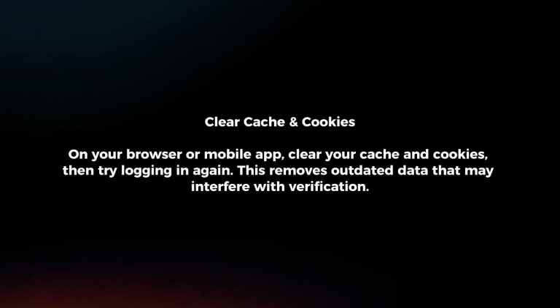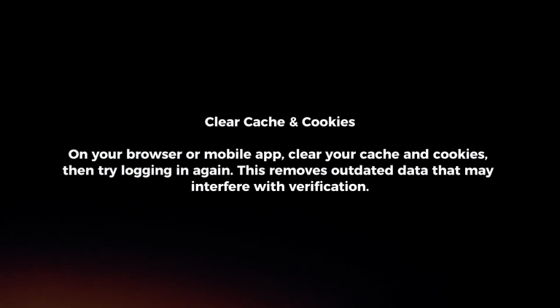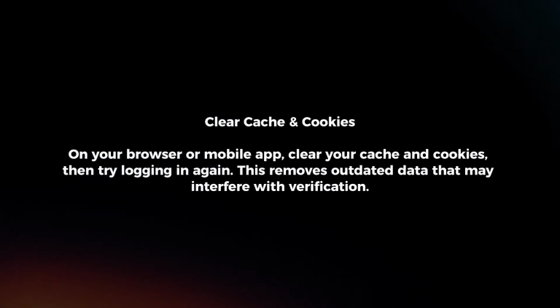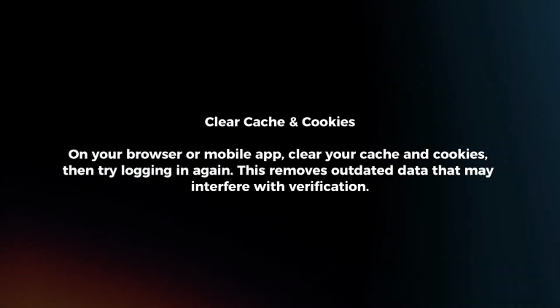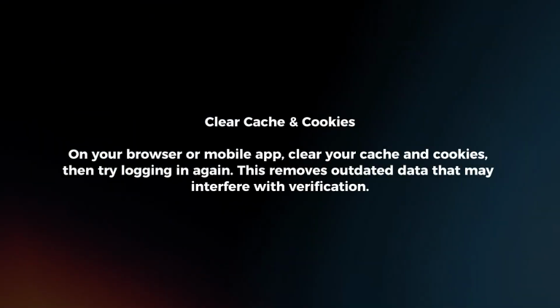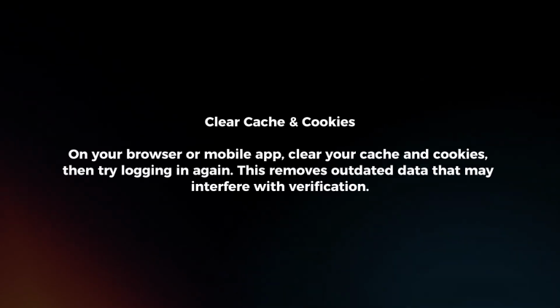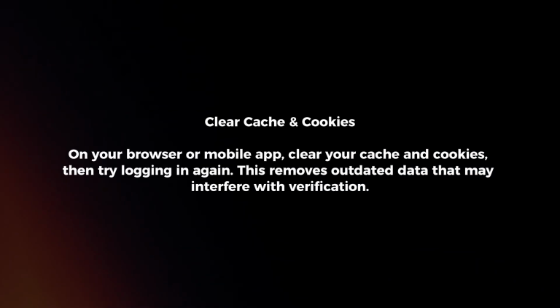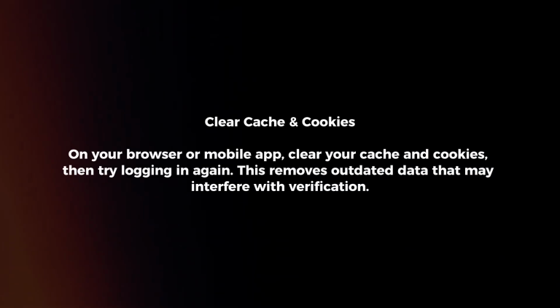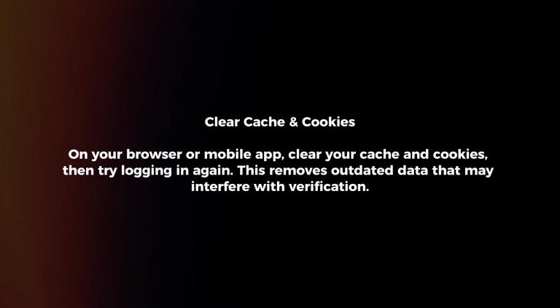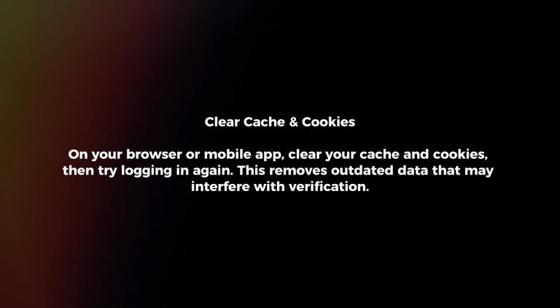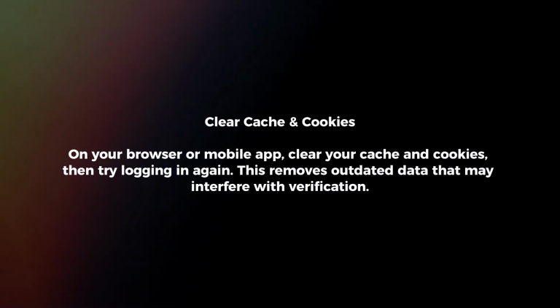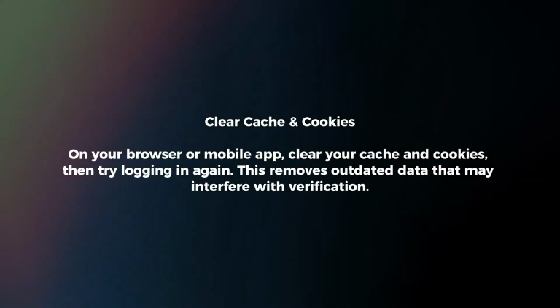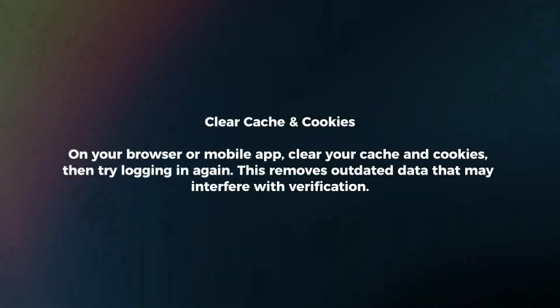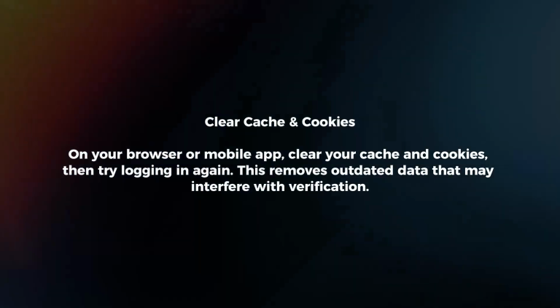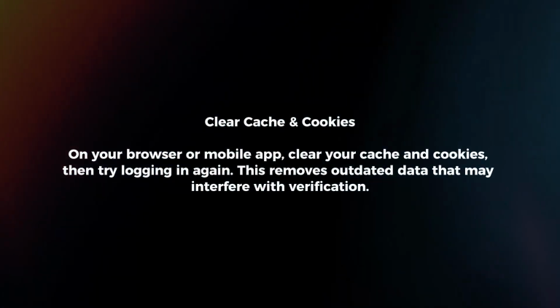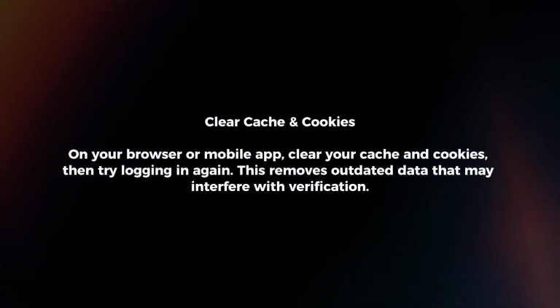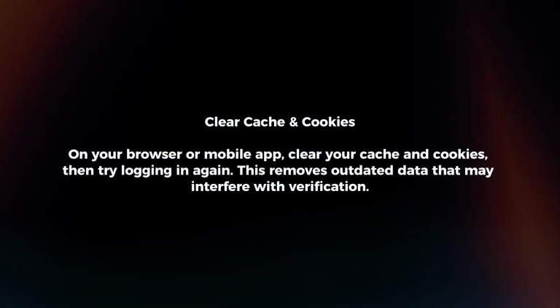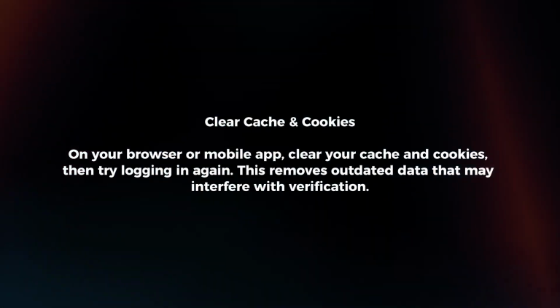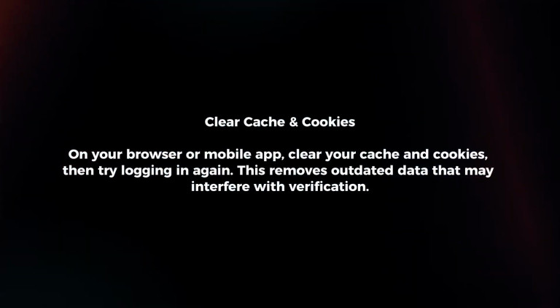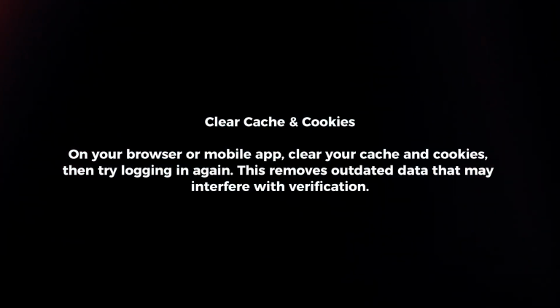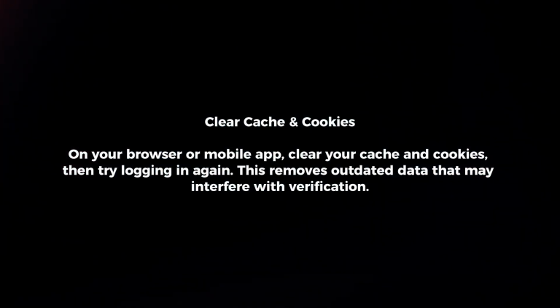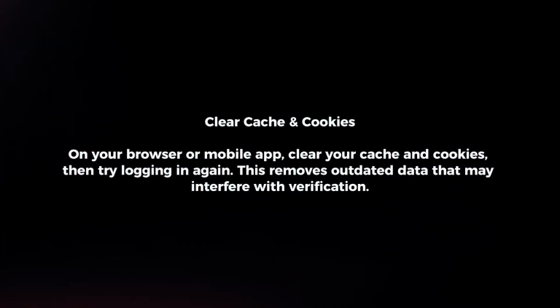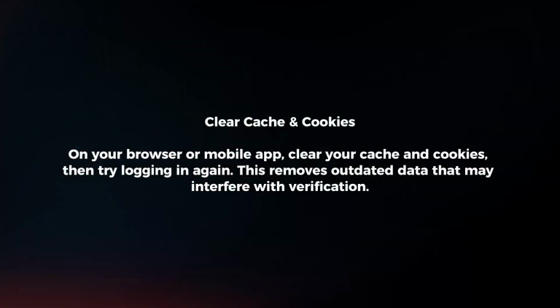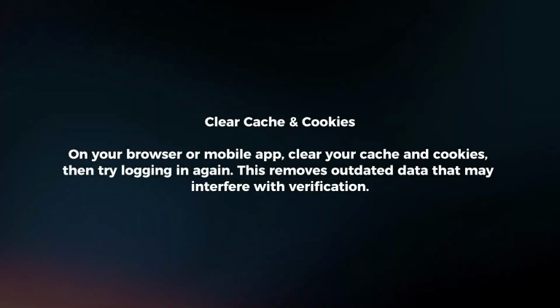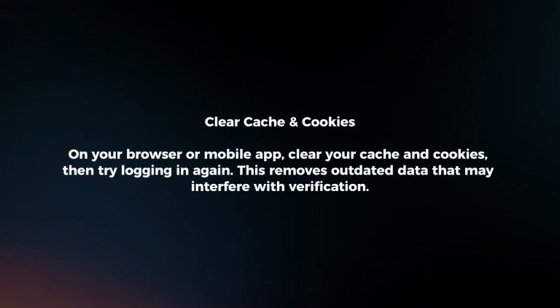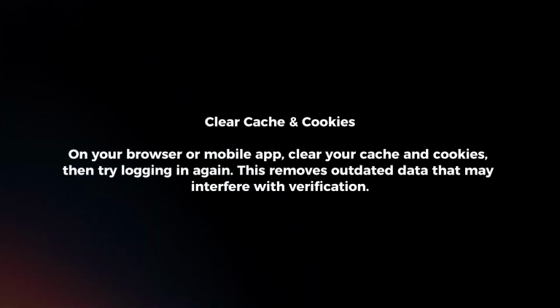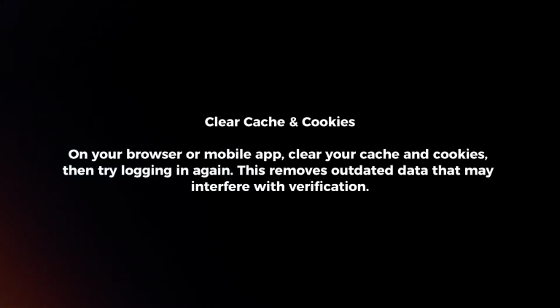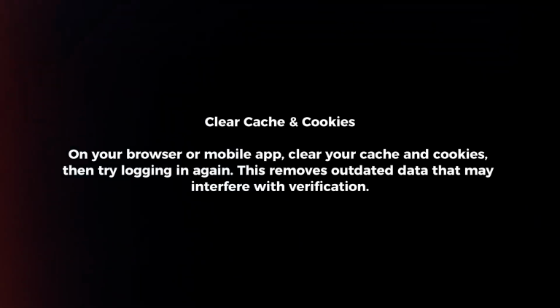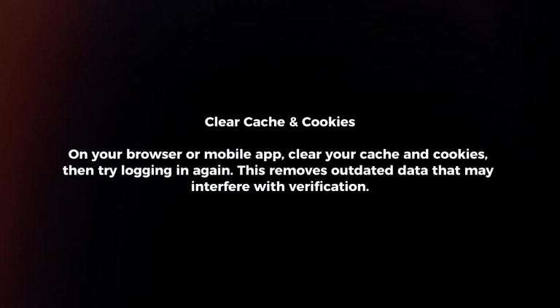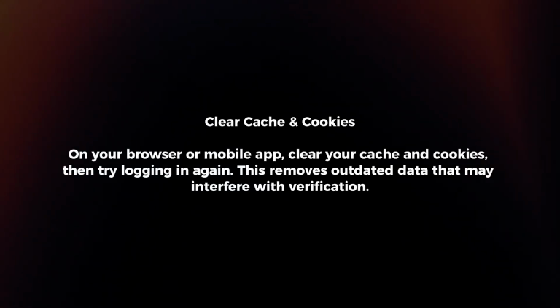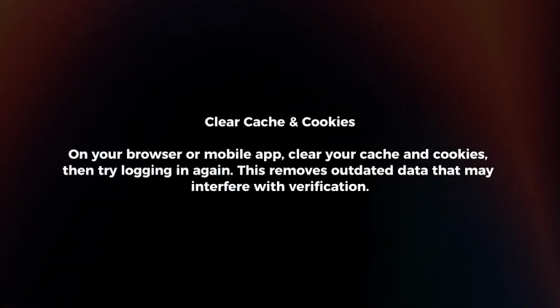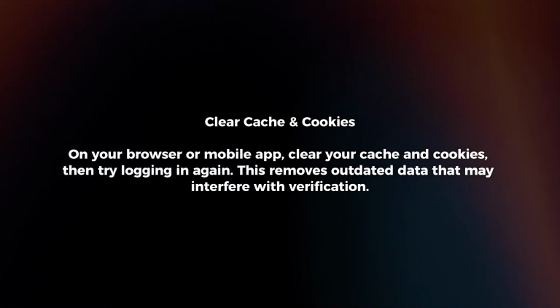Clear cache and cookies. On your browser or mobile app, clear your cache and cookies, then try logging in again. This removes outdated data that may interfere with verification.